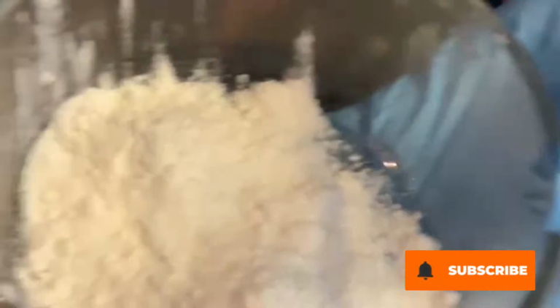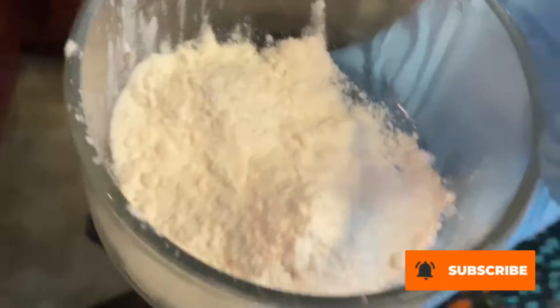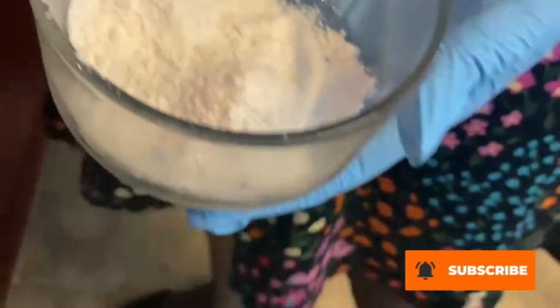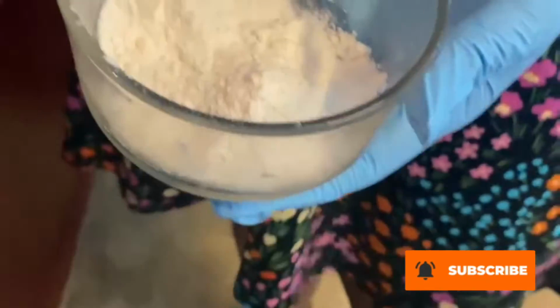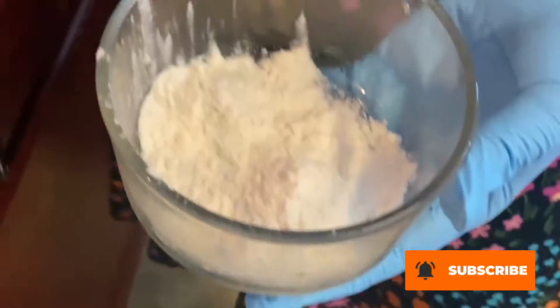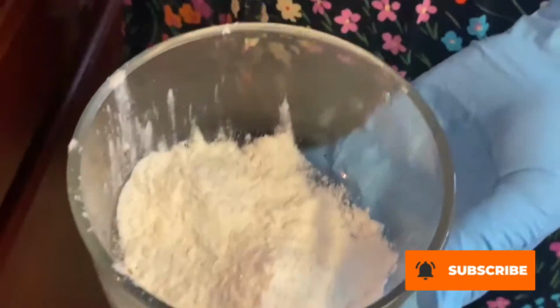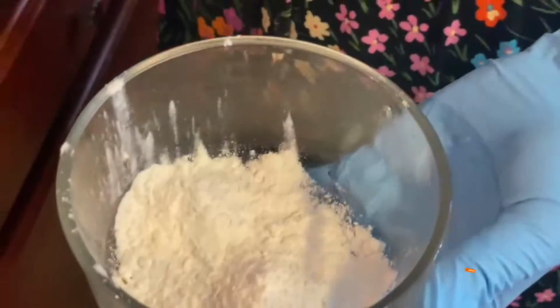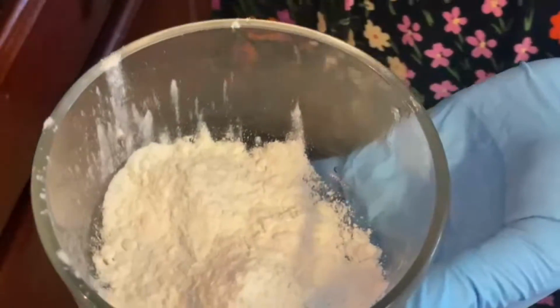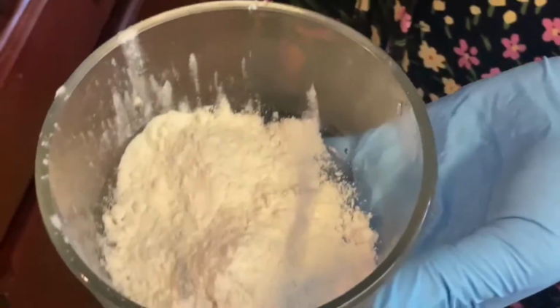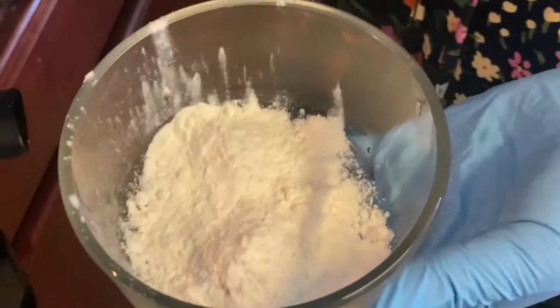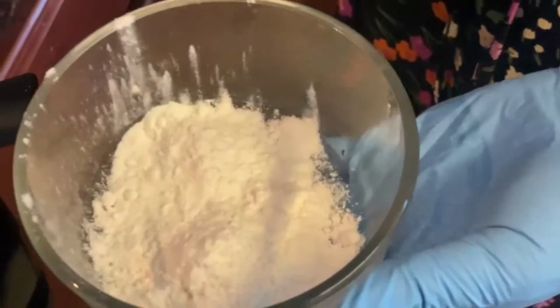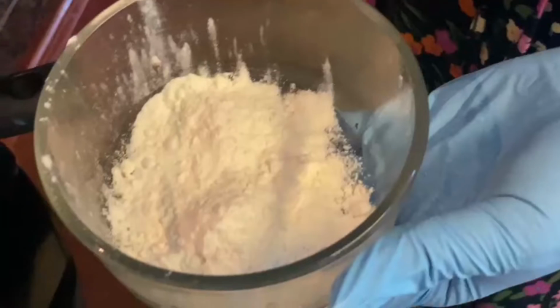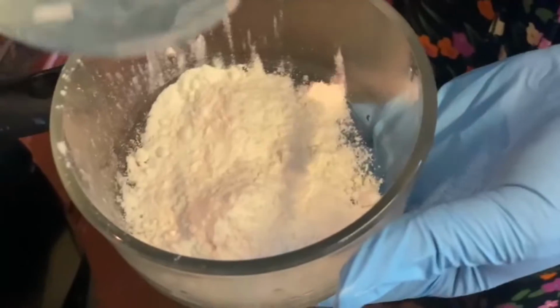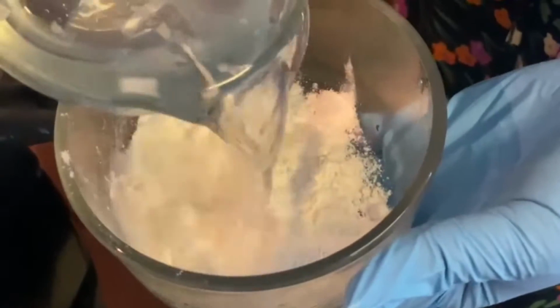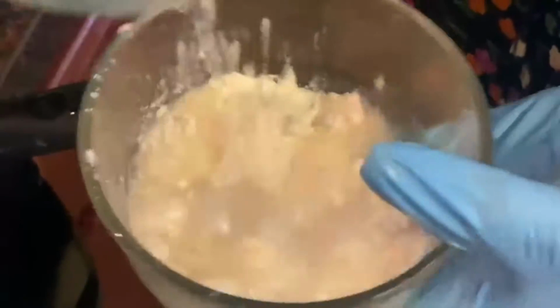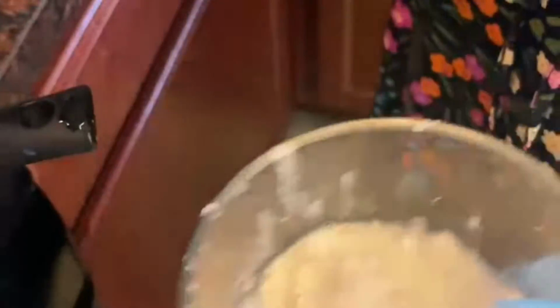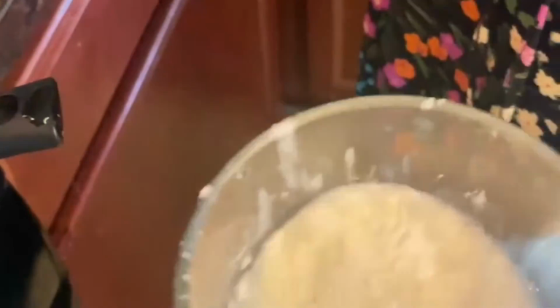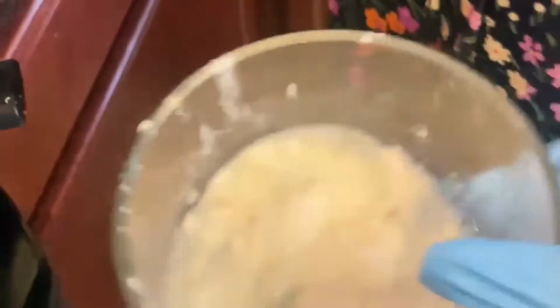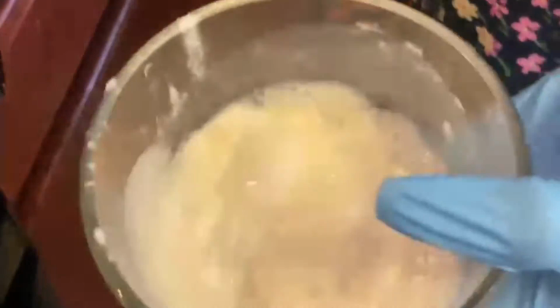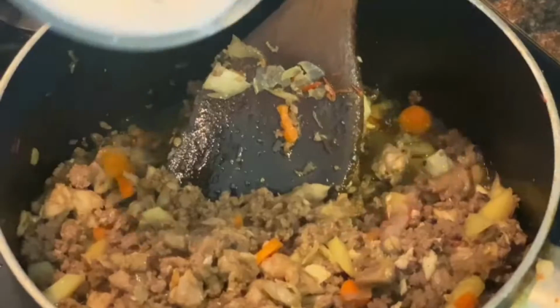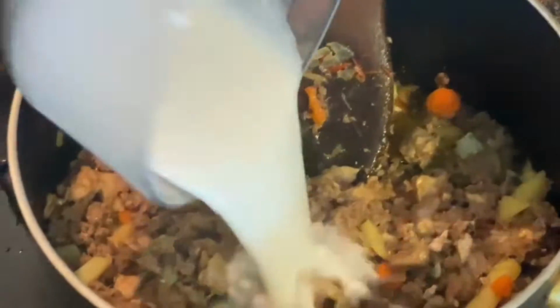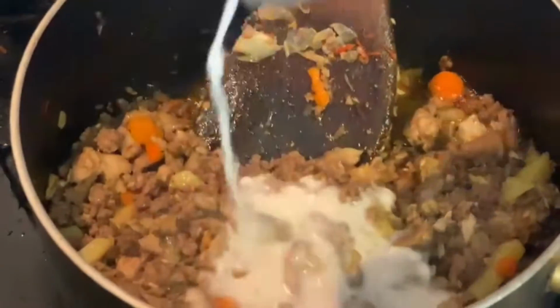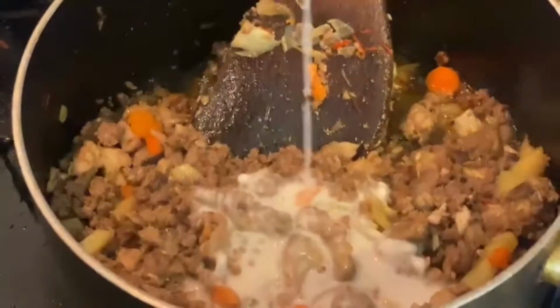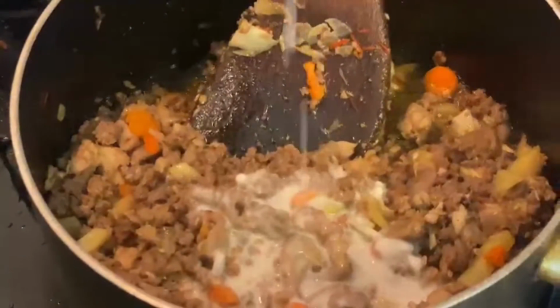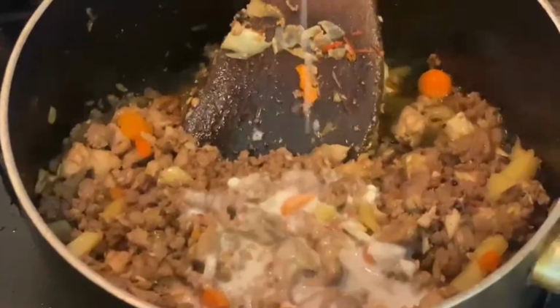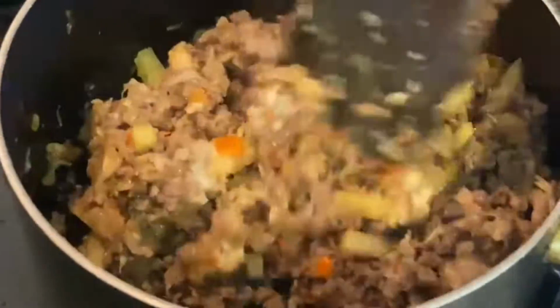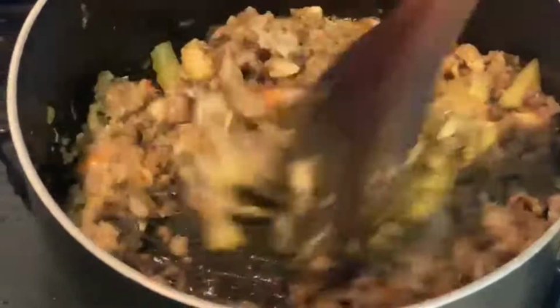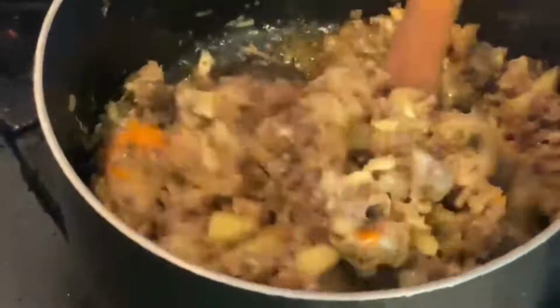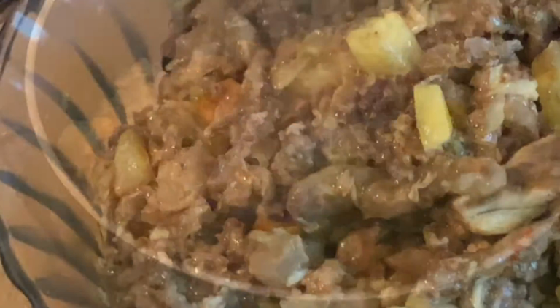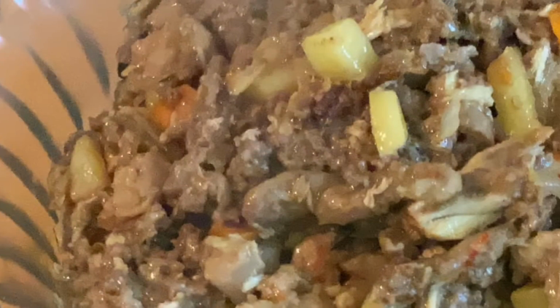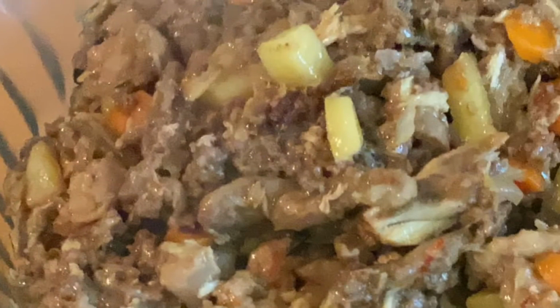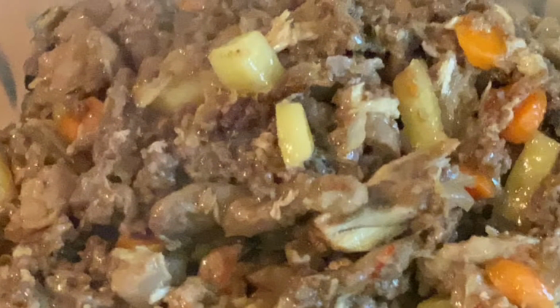I'm going to add a little flour — like two ounces — to bring it all together.